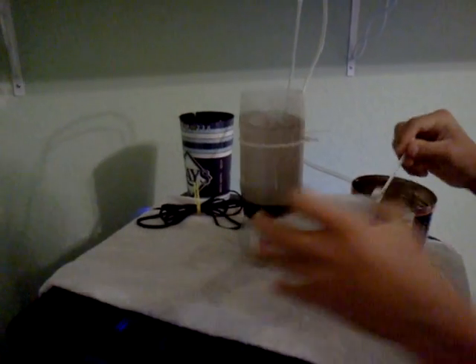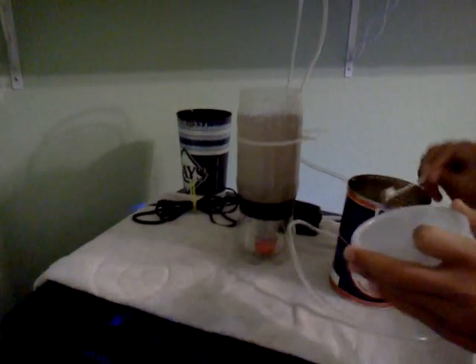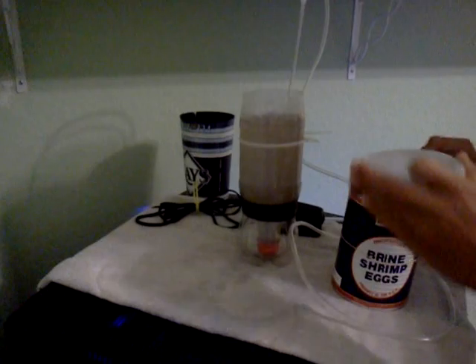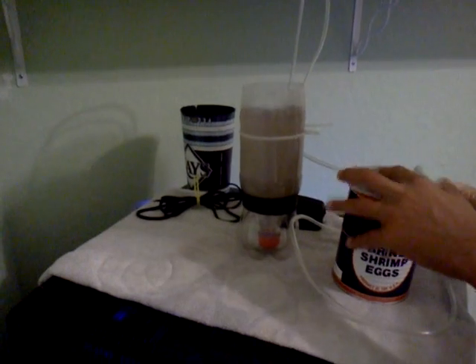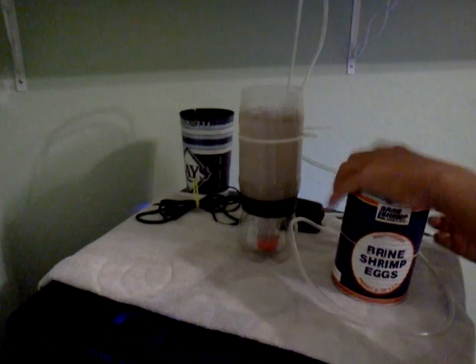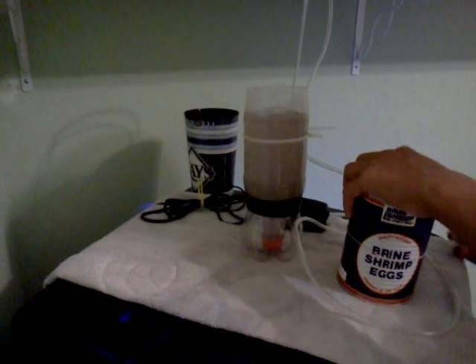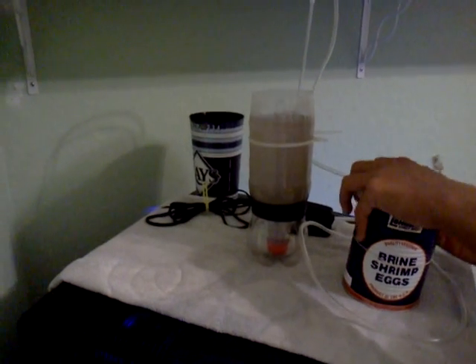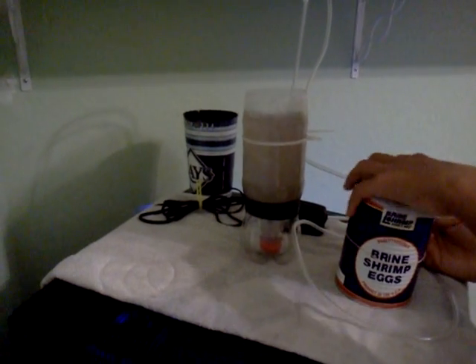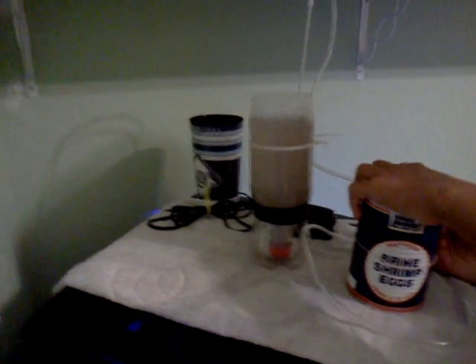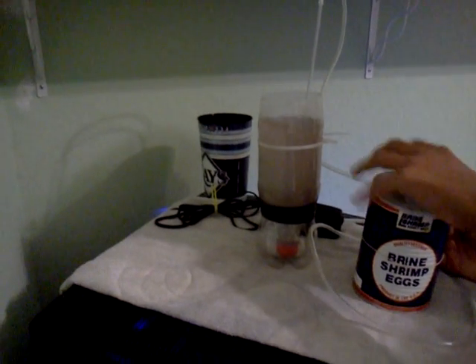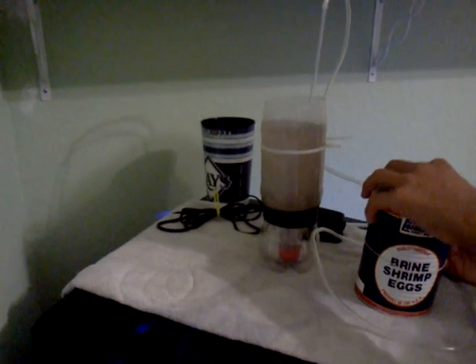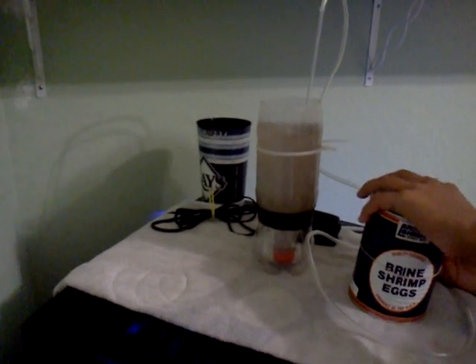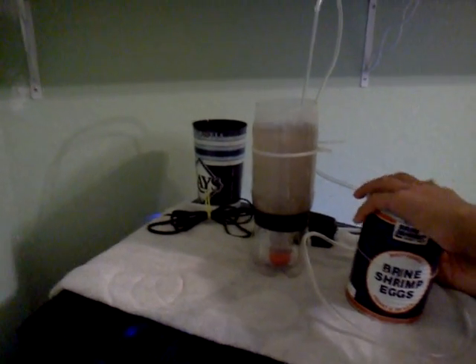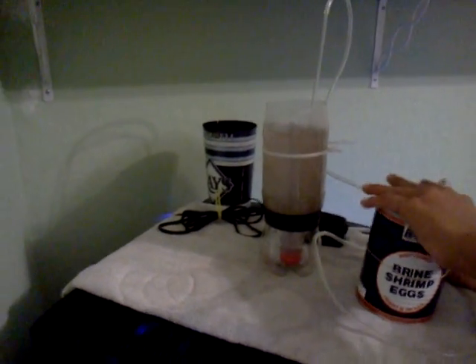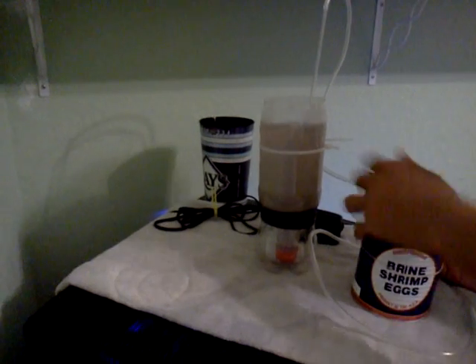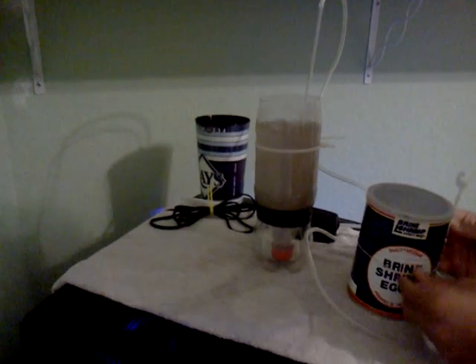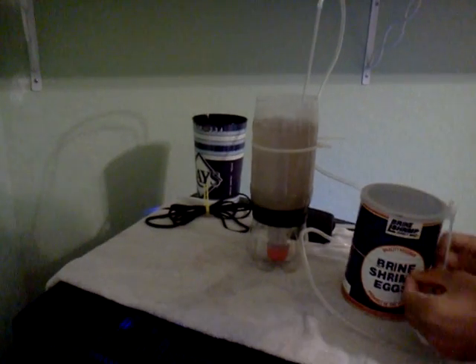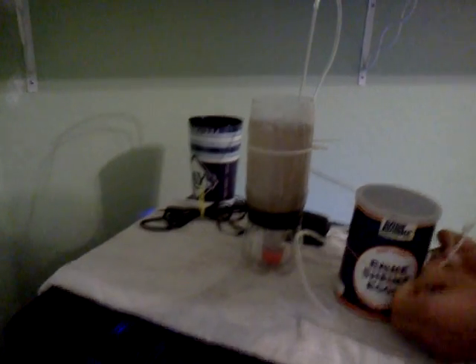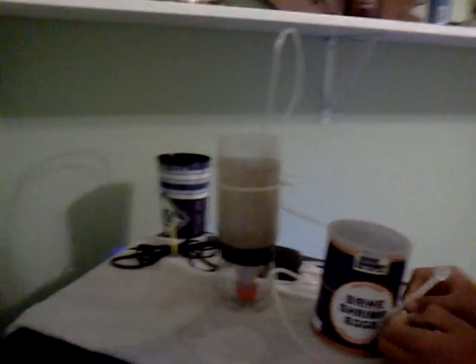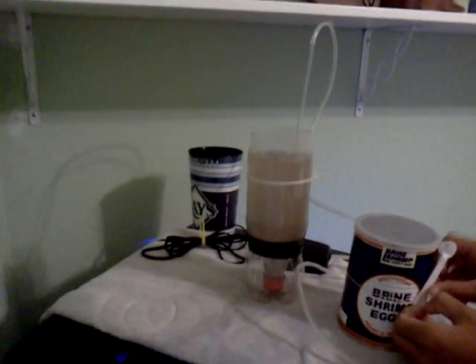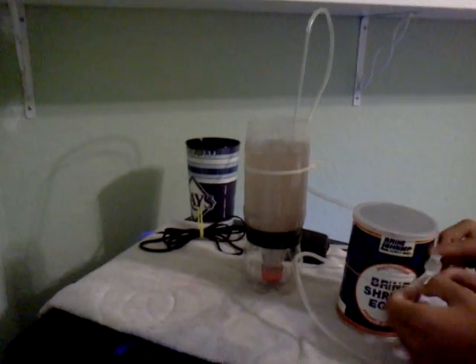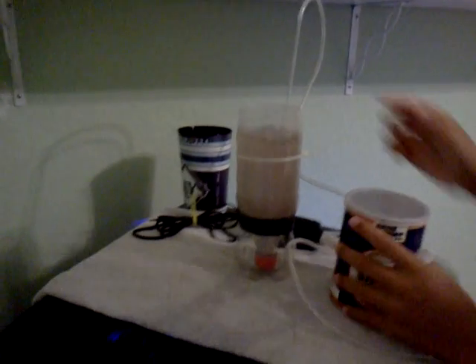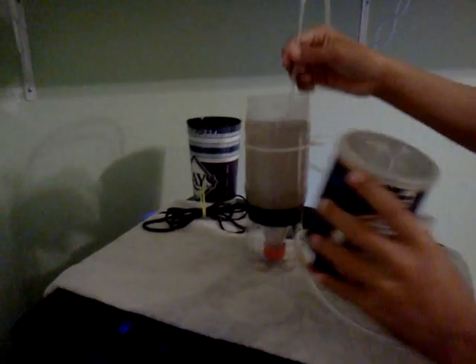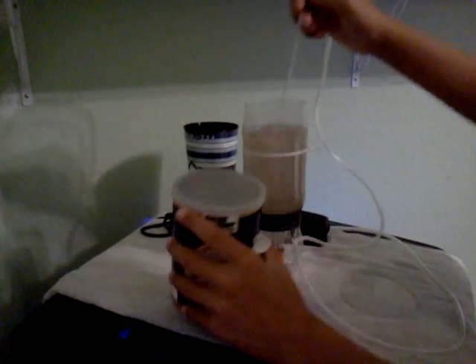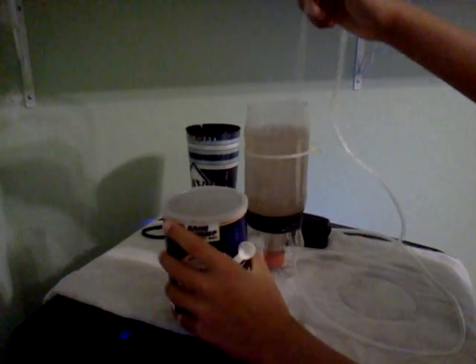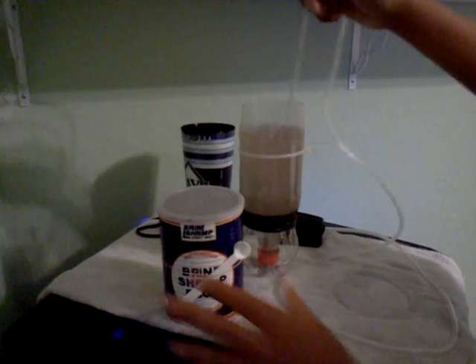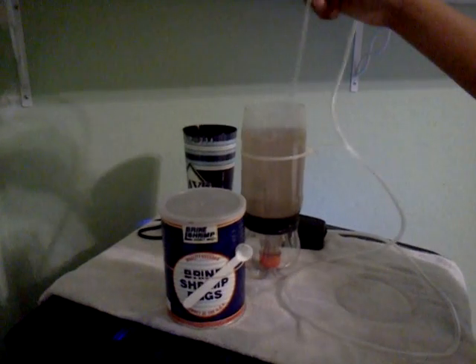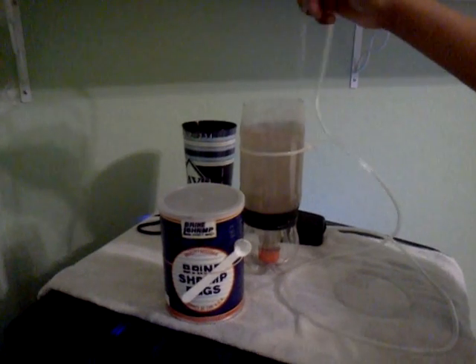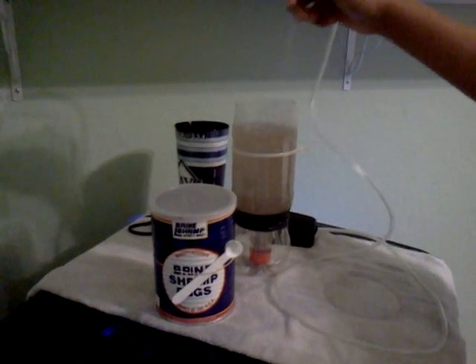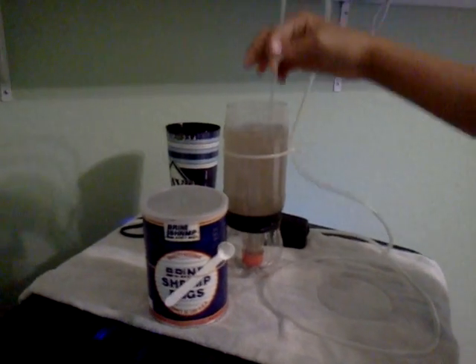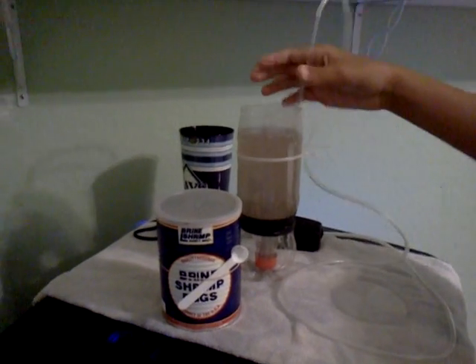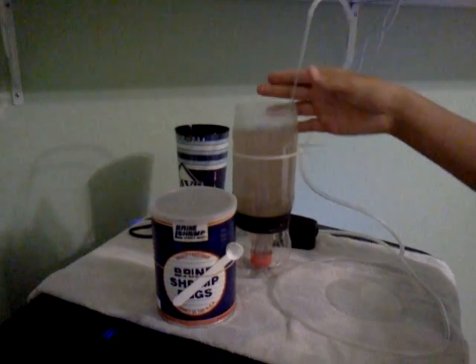Then you're going to want to stir it up a little bit. Then it will get hydrated. Just take your airline tubing, stir it up, and put it back down.